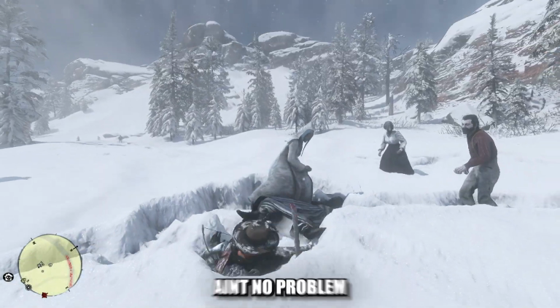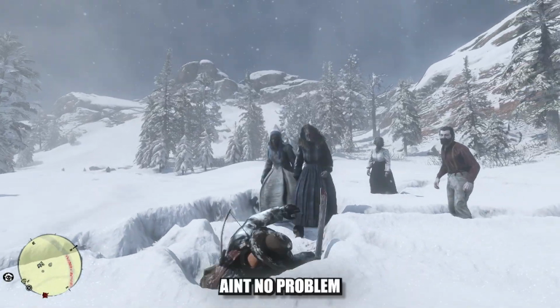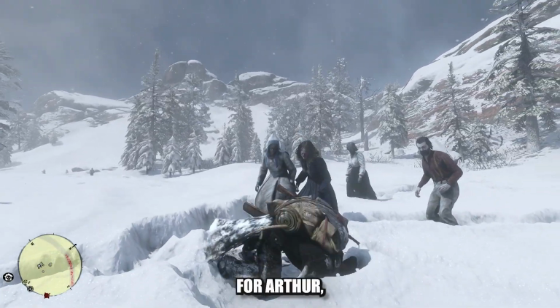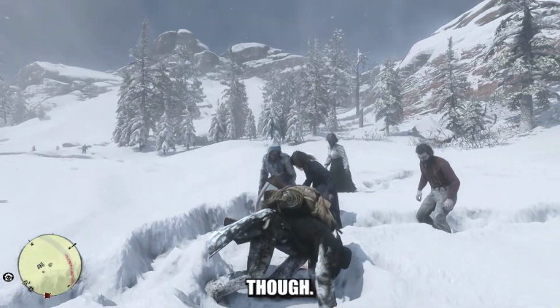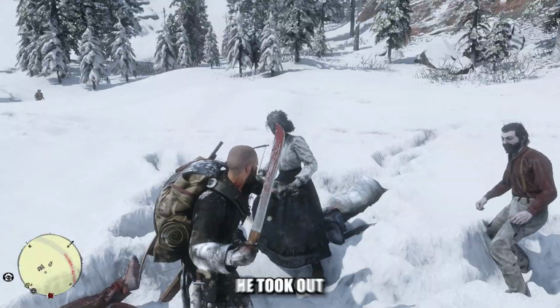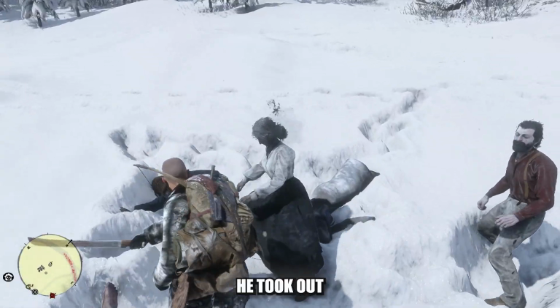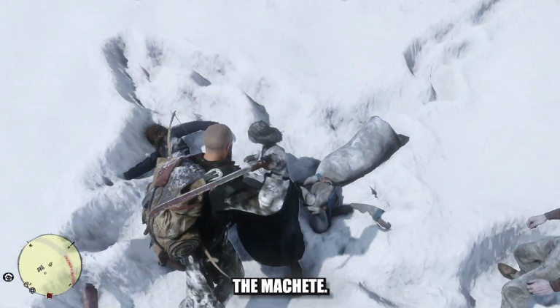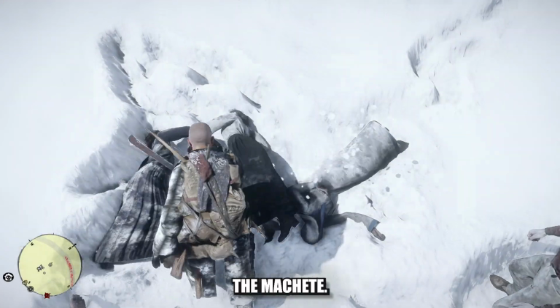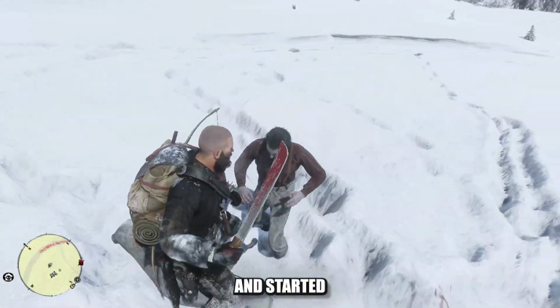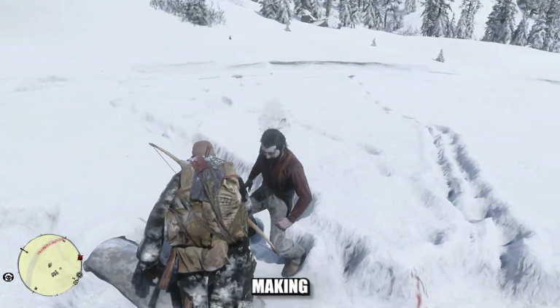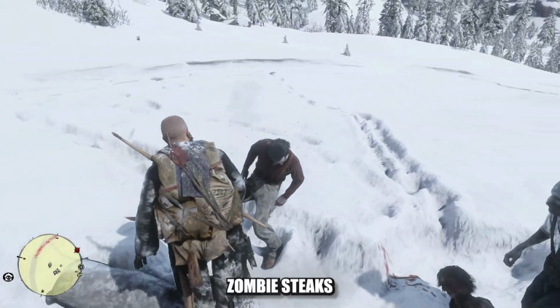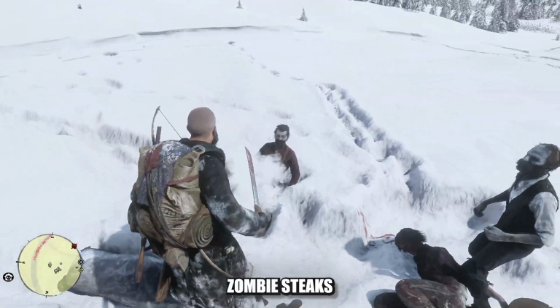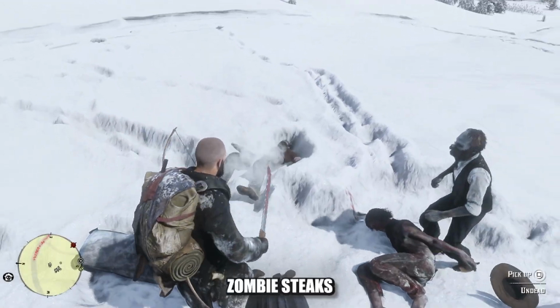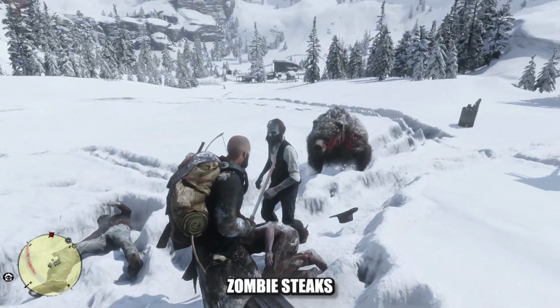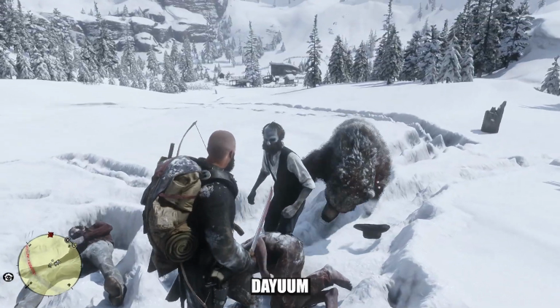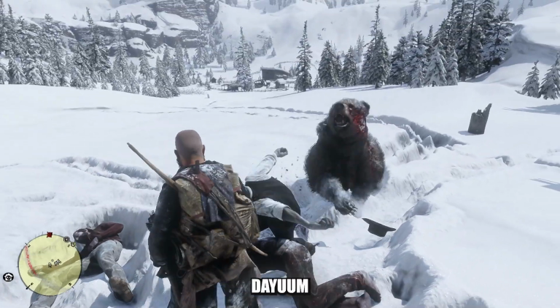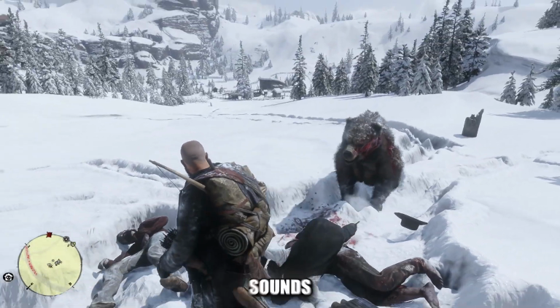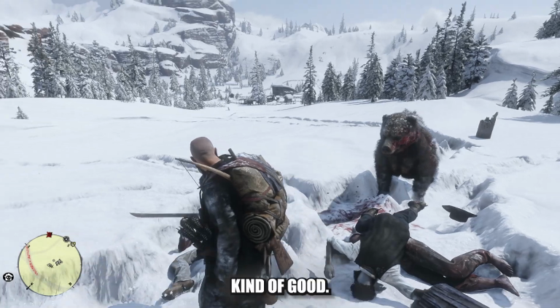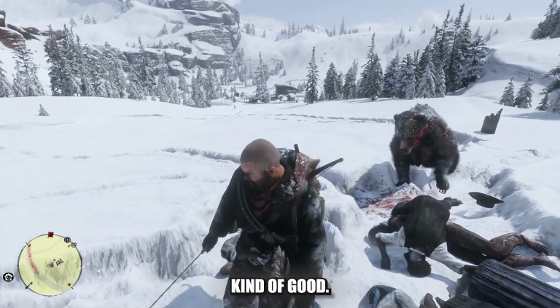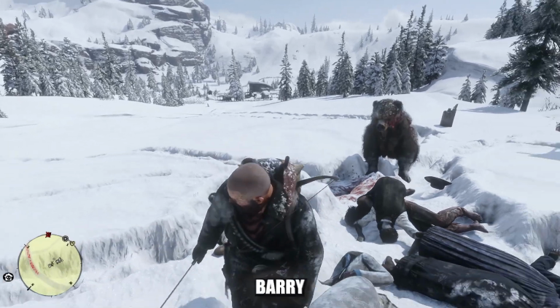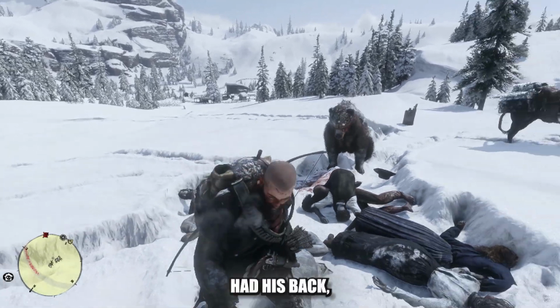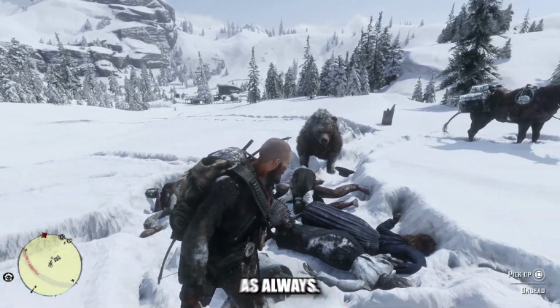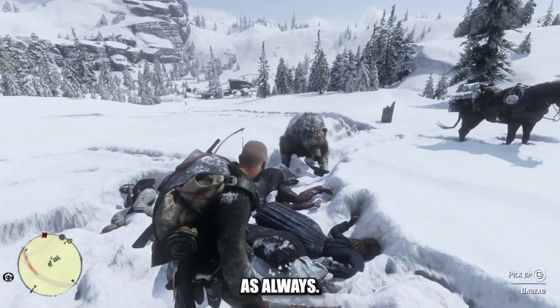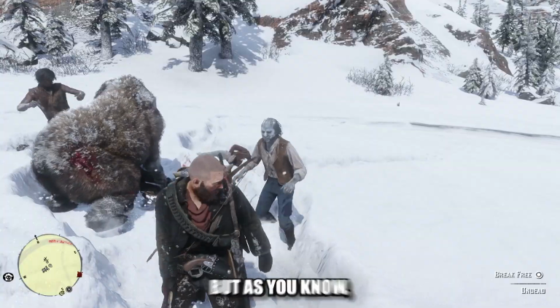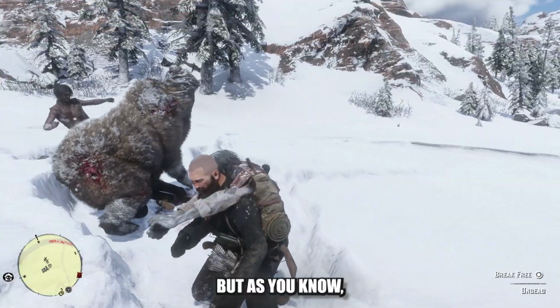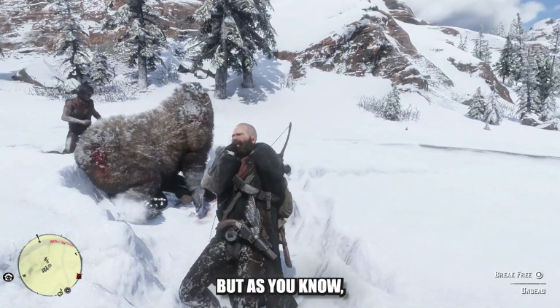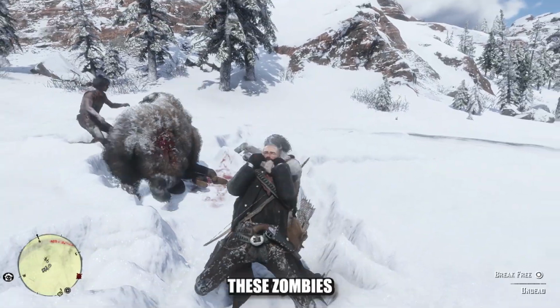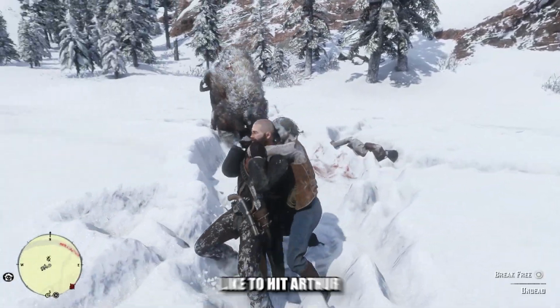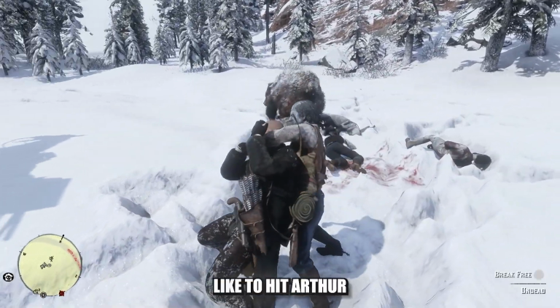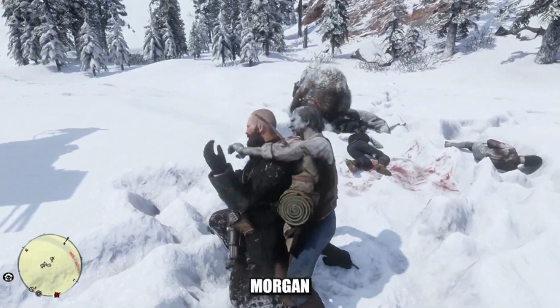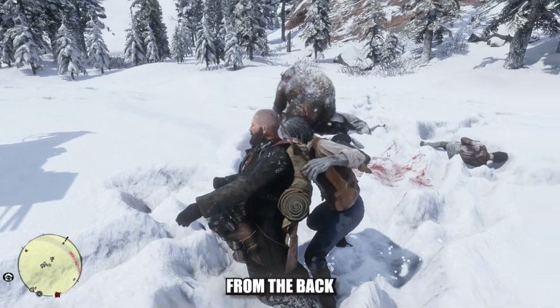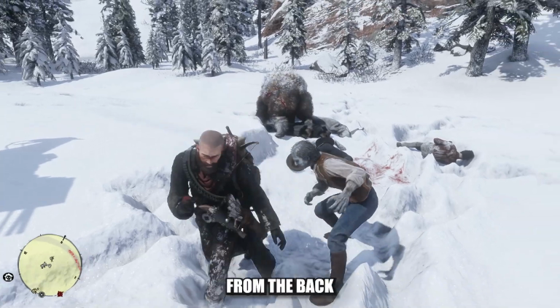Ain't no problem for Arthur, though. He took out the machete and started making zombie steaks. Damn, that actually sounds kind of good. Barry had his back as always, but these zombies like to hit Arthur Morgan from the back.